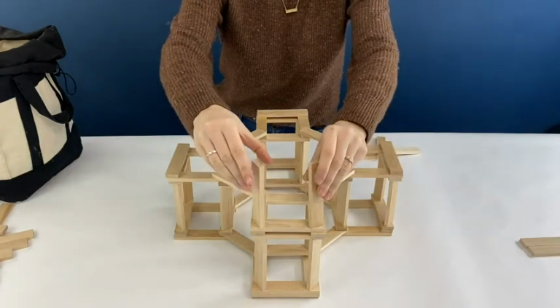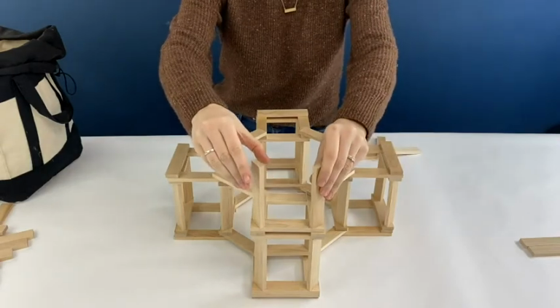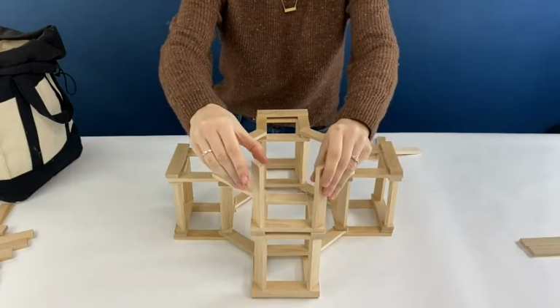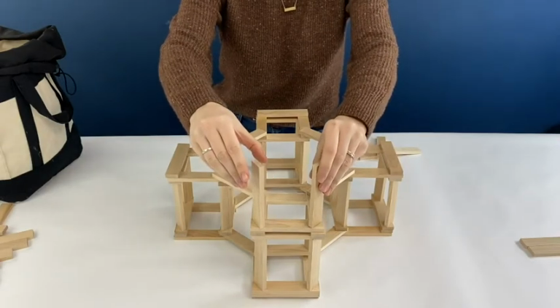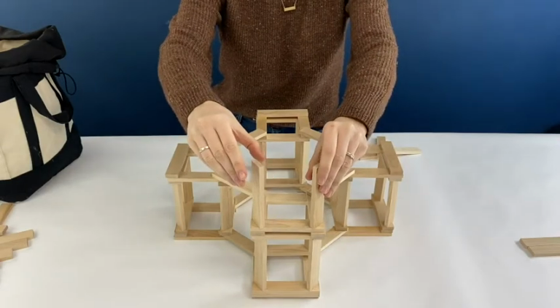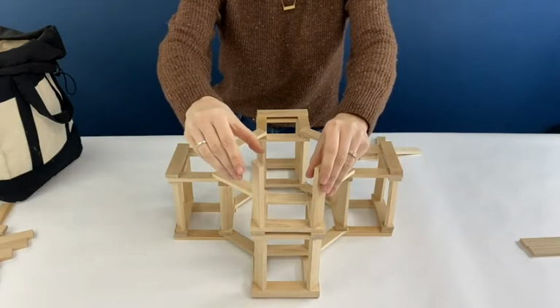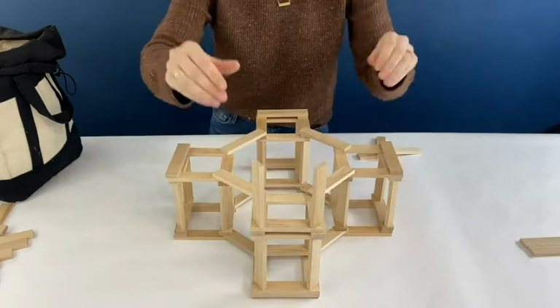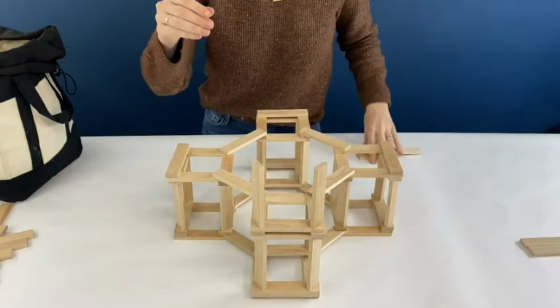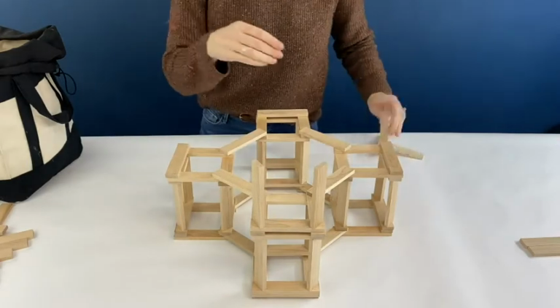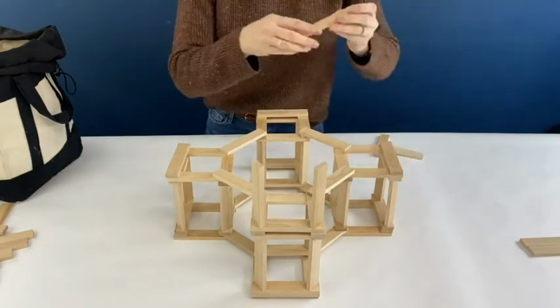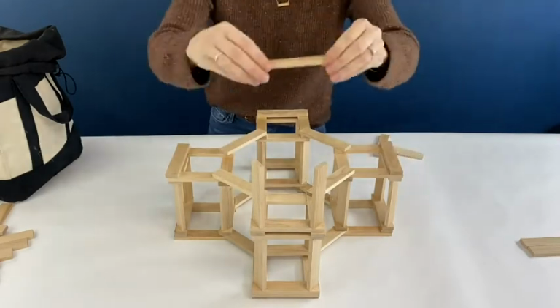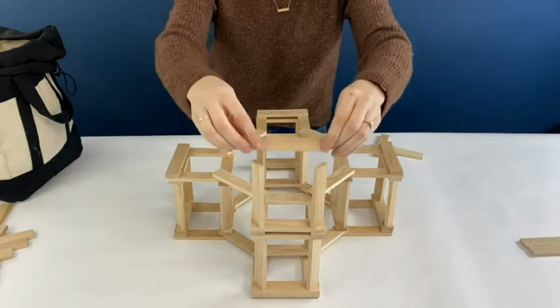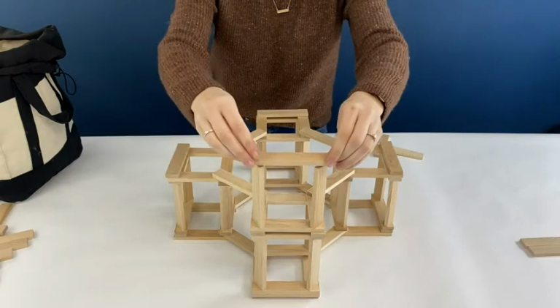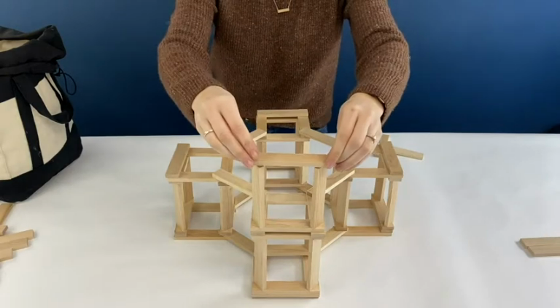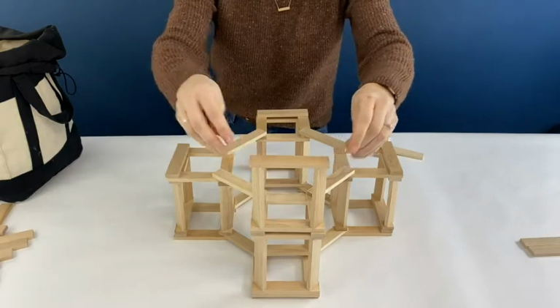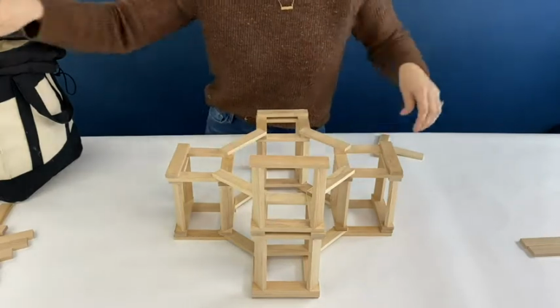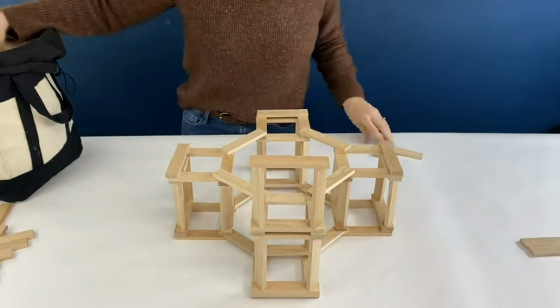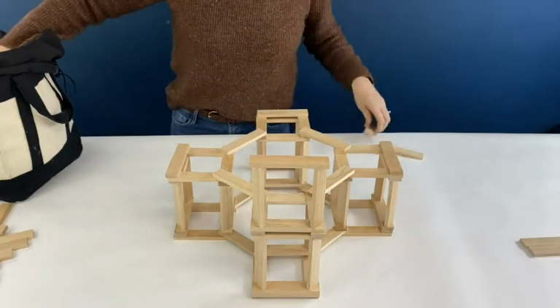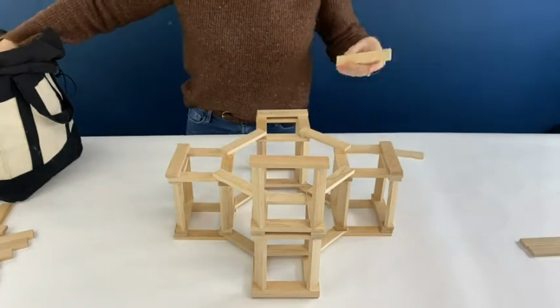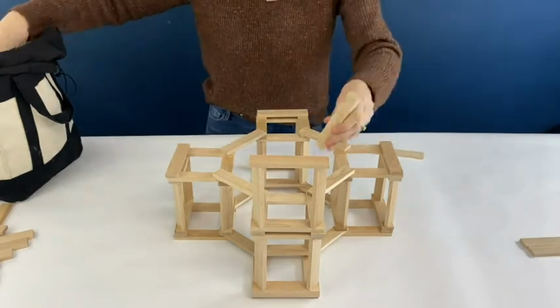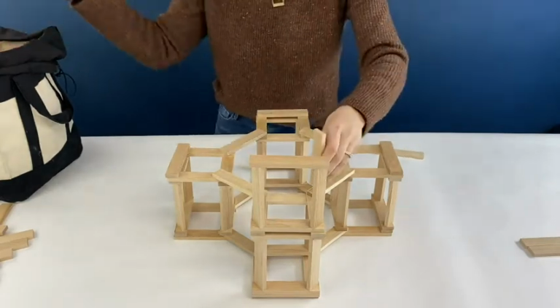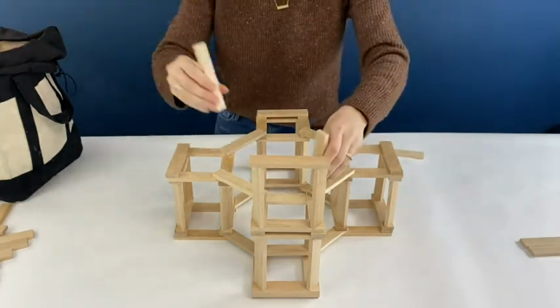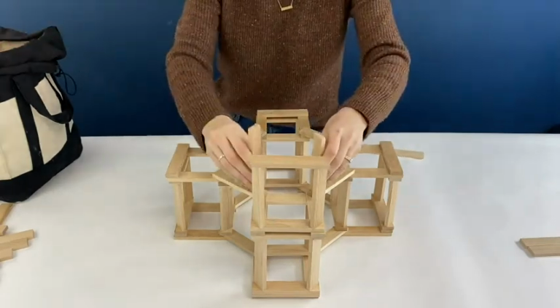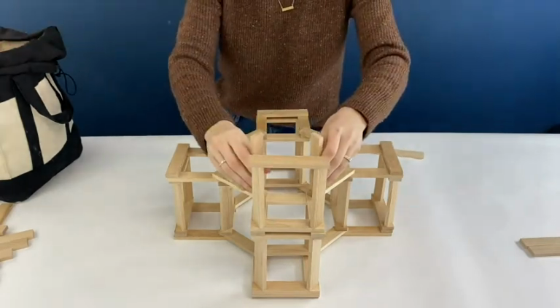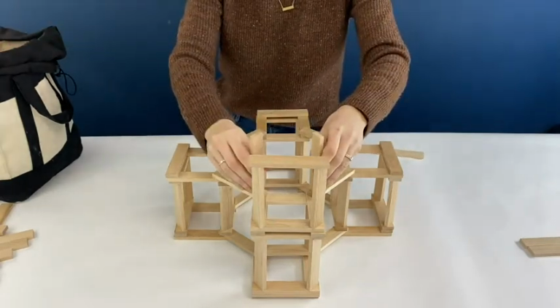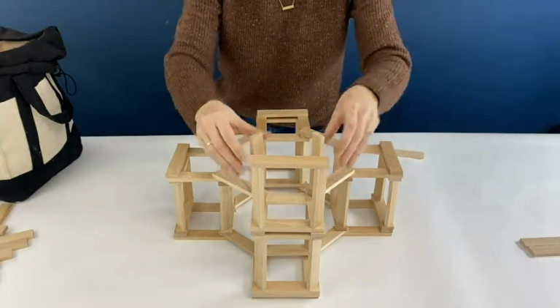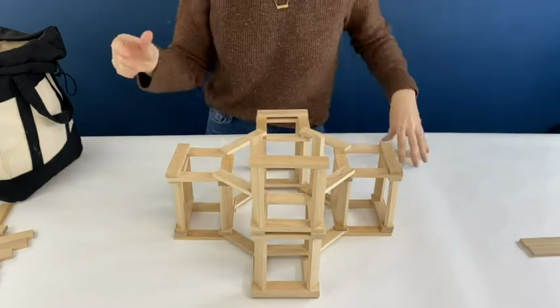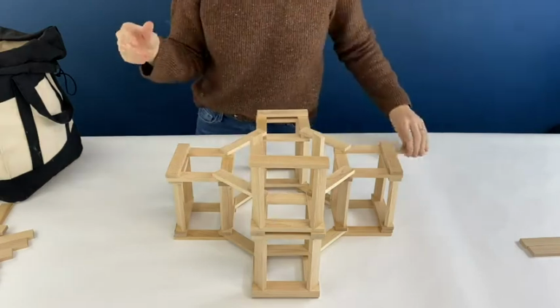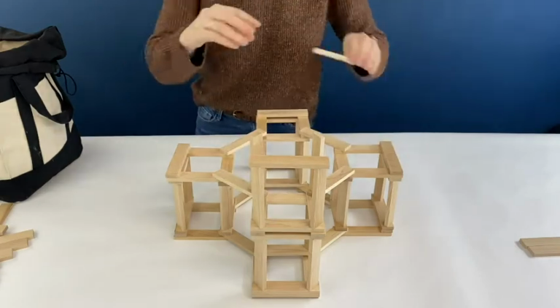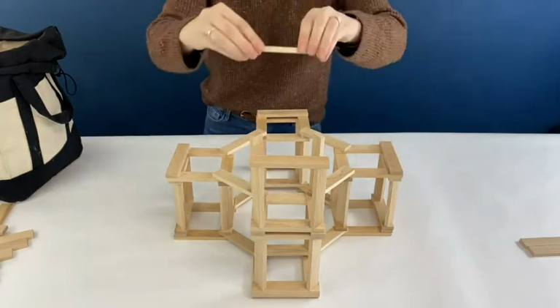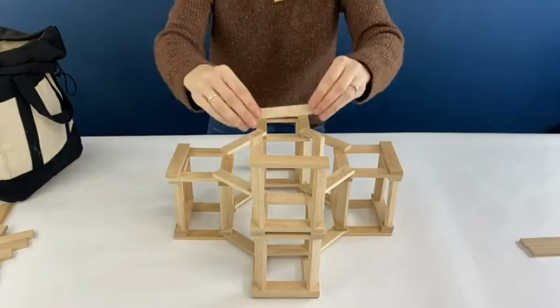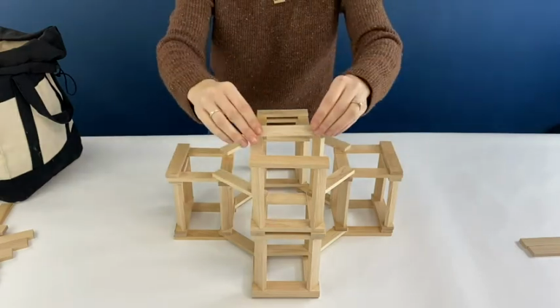Now I'm going to do the same thing over again for the second layer — this just repeats over and over again until you get it as tall as you want. I like to start with the column that's furthest away from me so I don't have to lean over something I've already built.